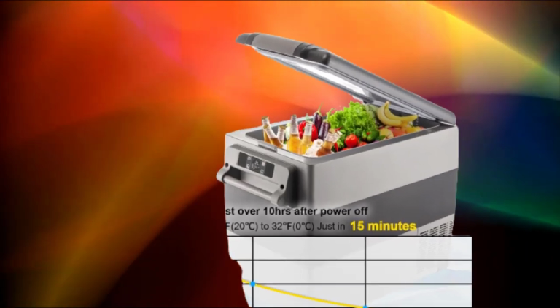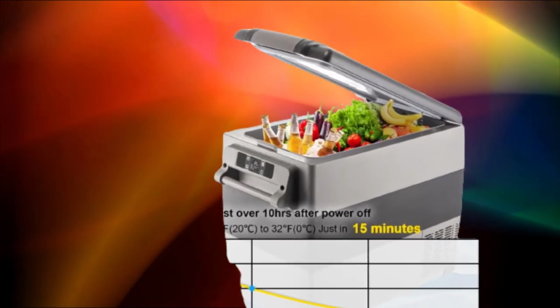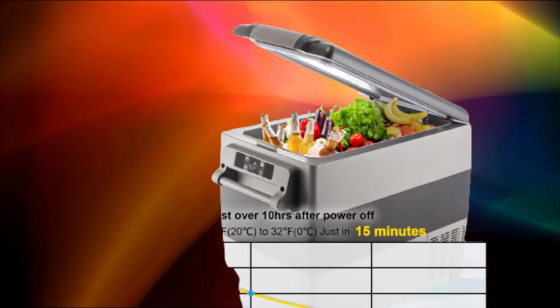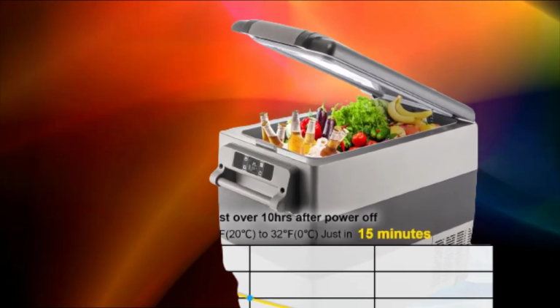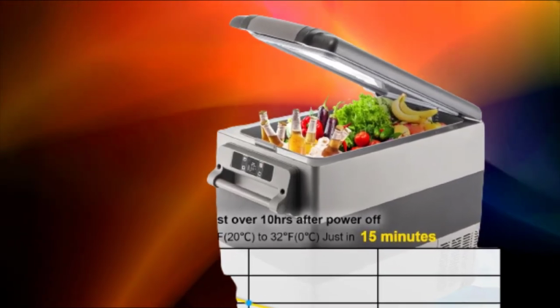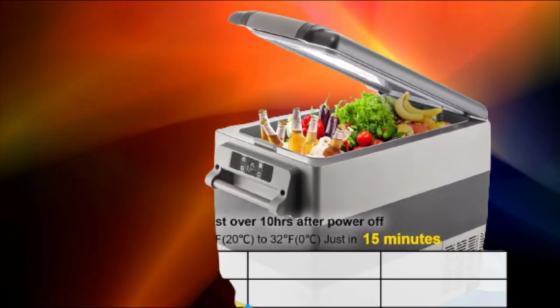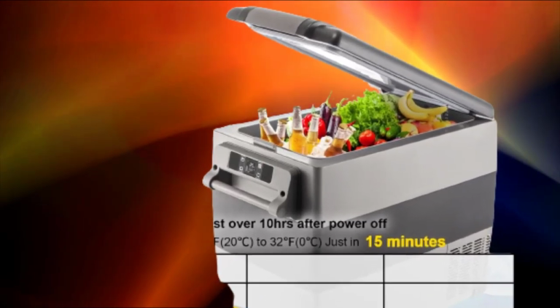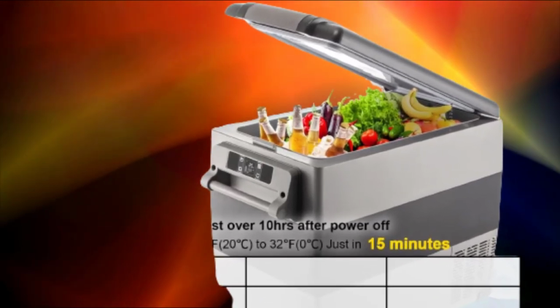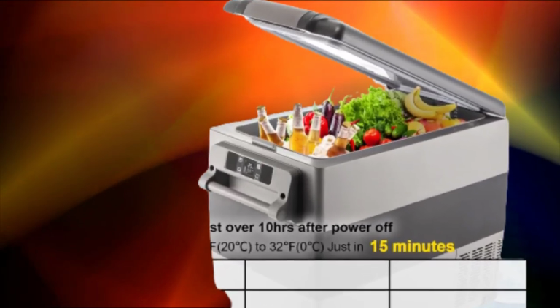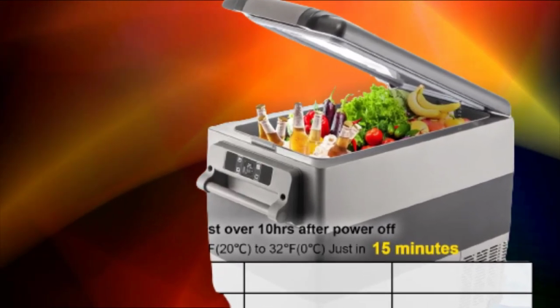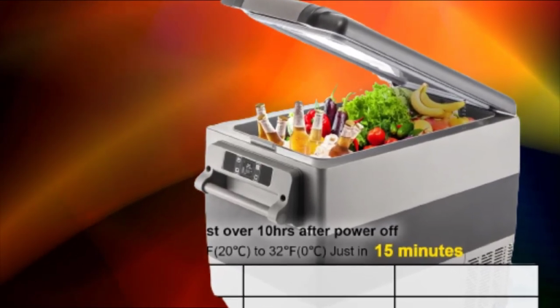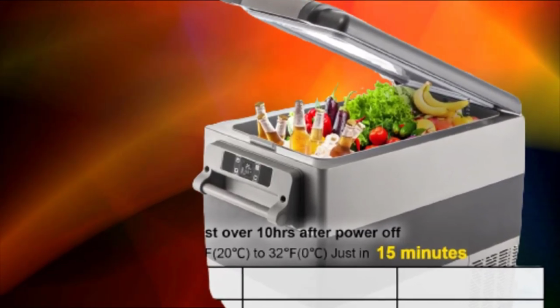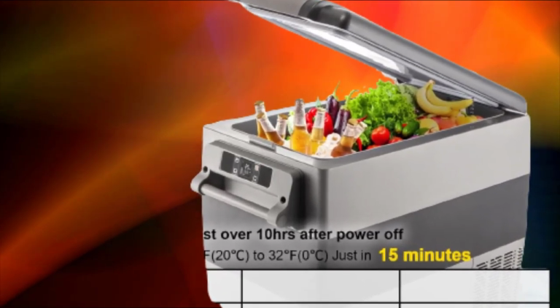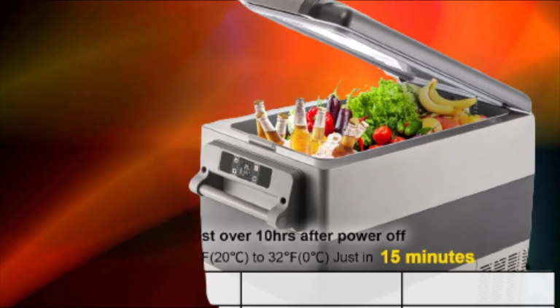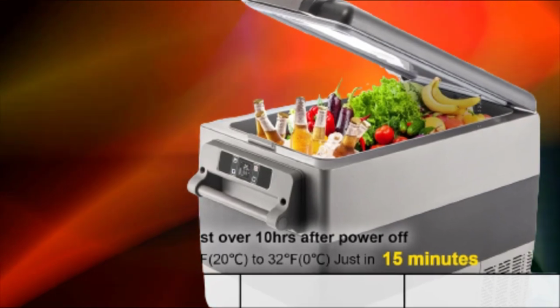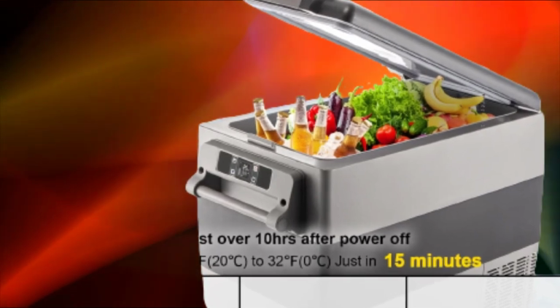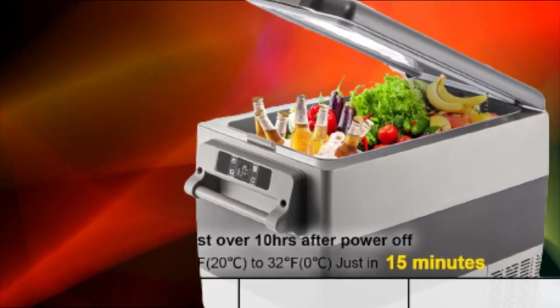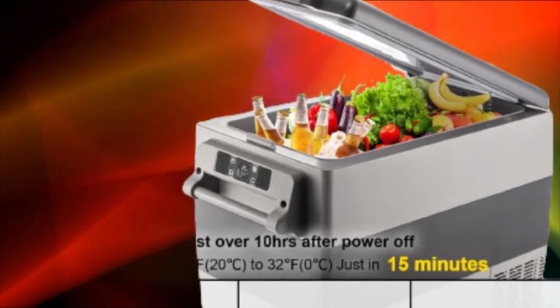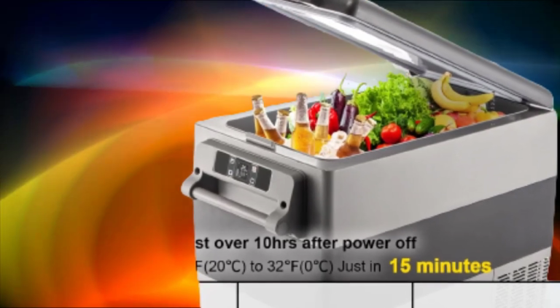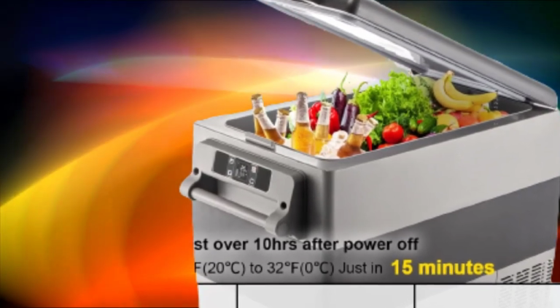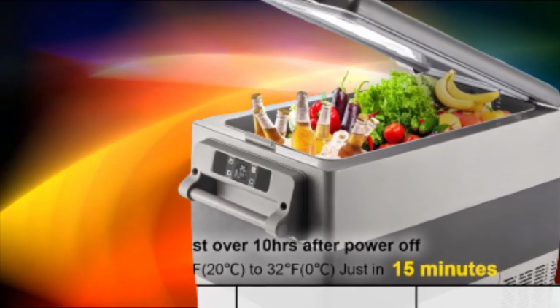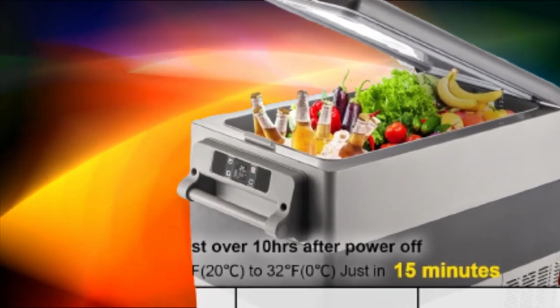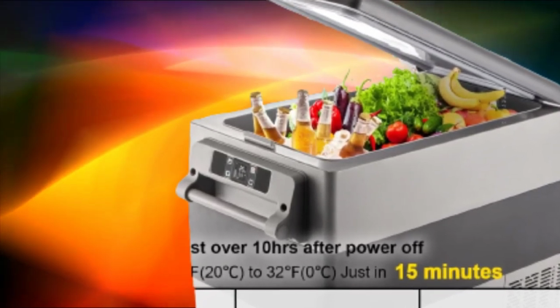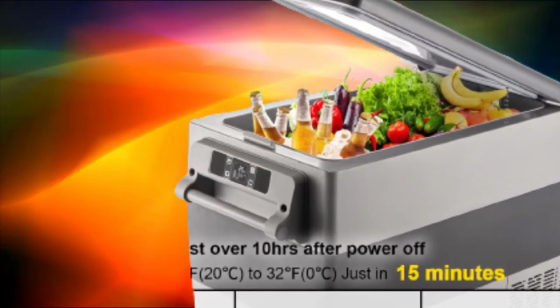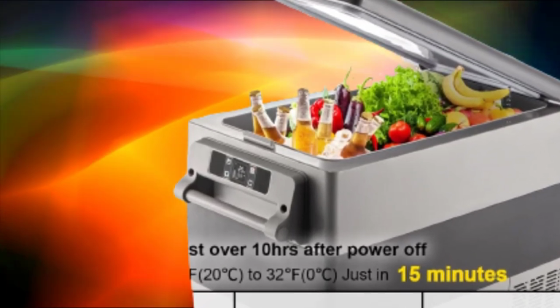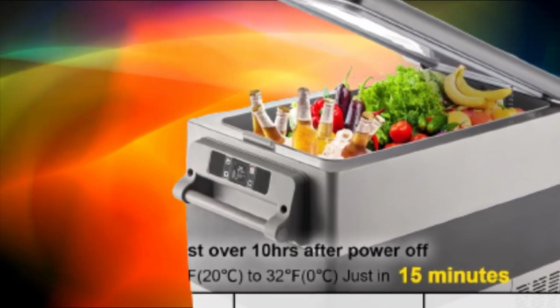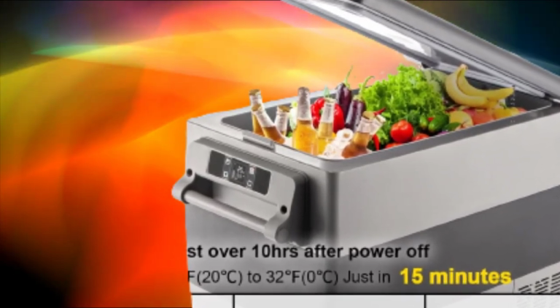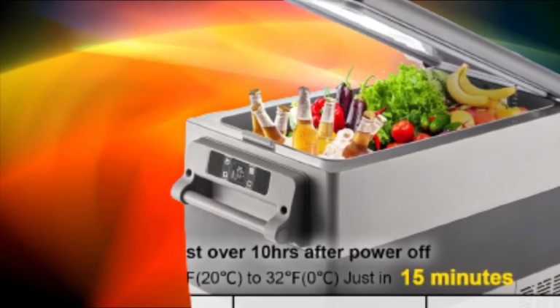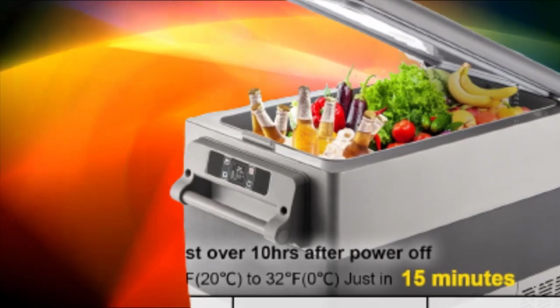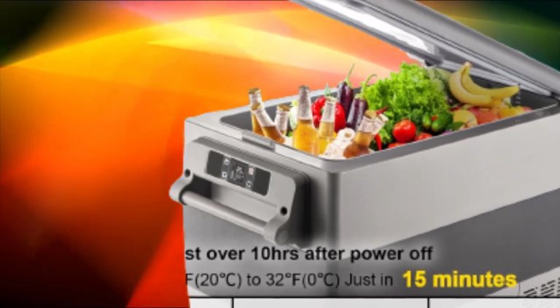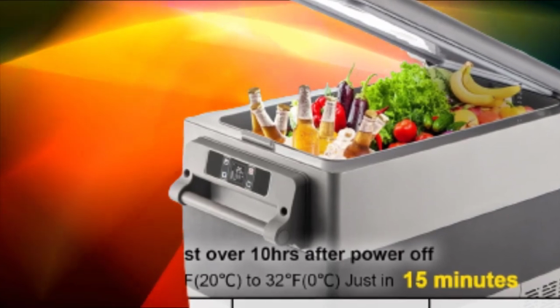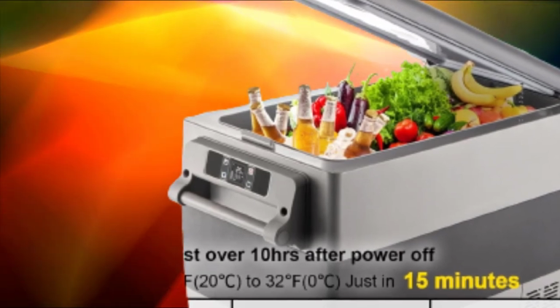Recently, many sellers counterfeiting Viva have emerged in the market, stealing their pictures and texts involving car refrigerators and car heaters.